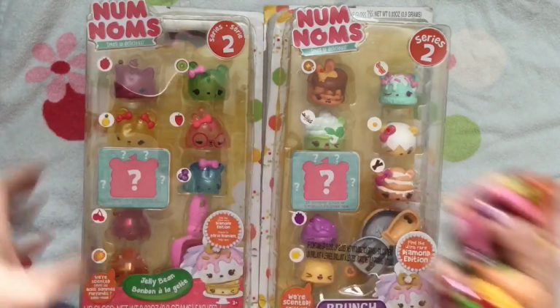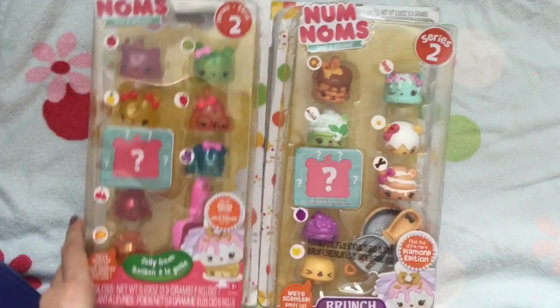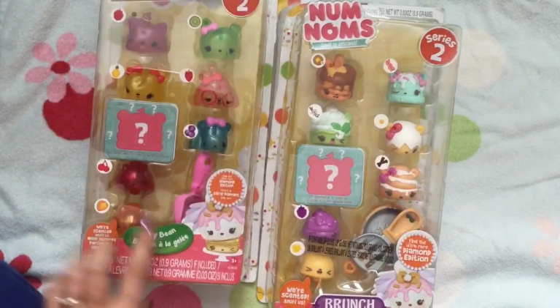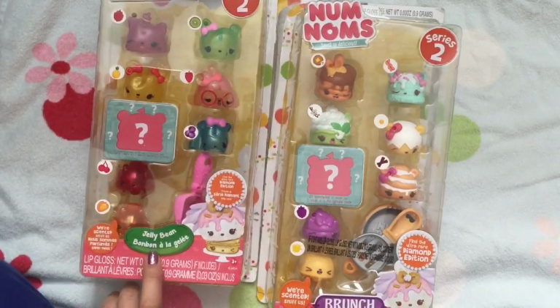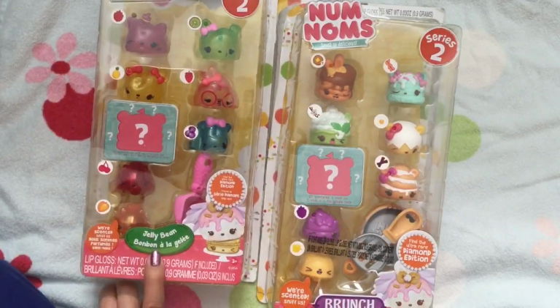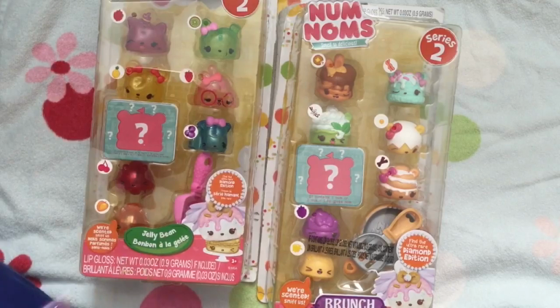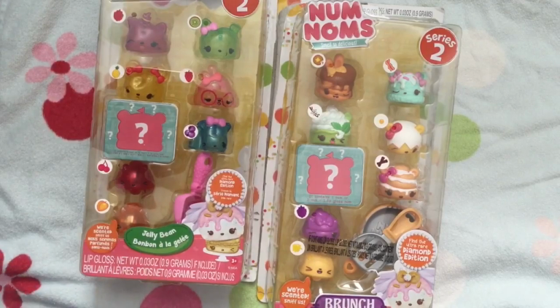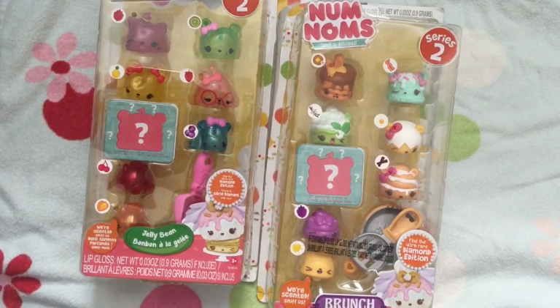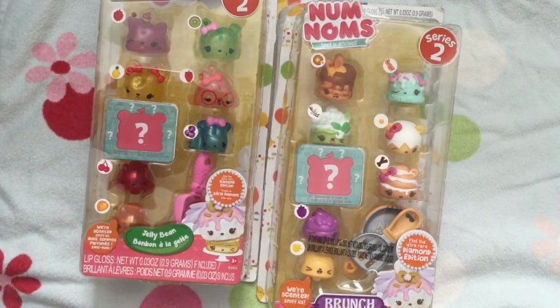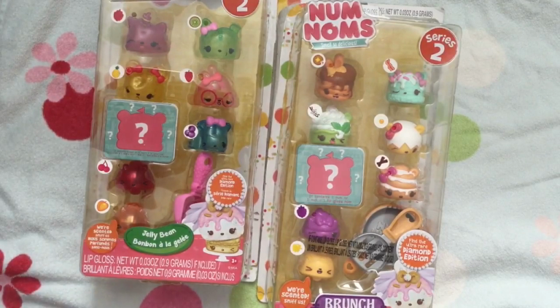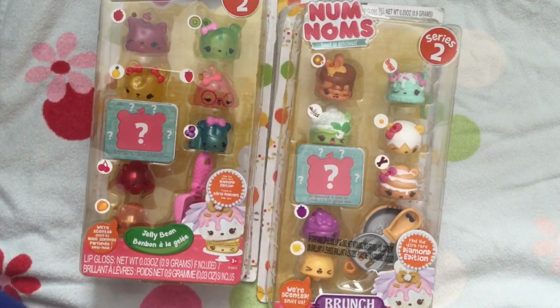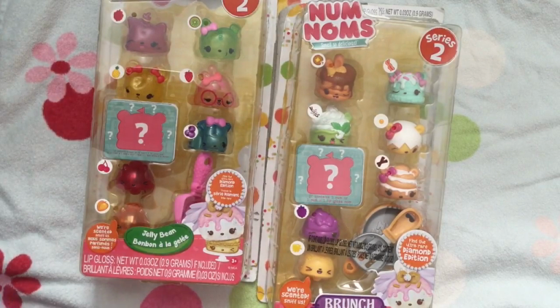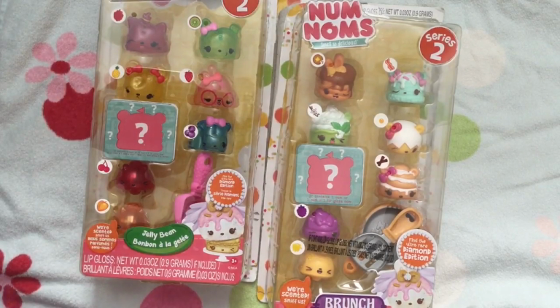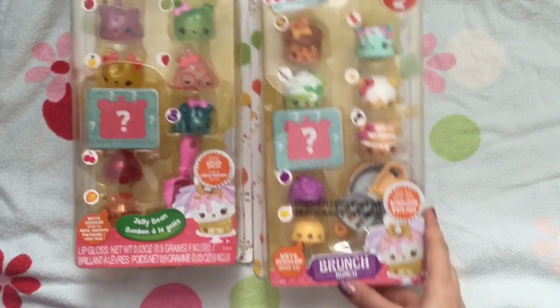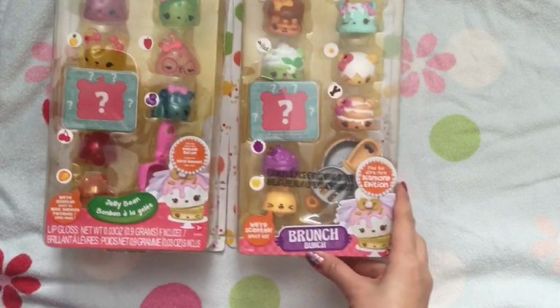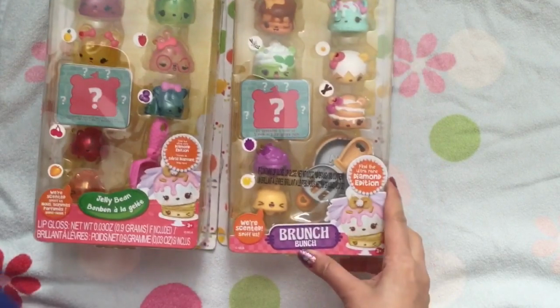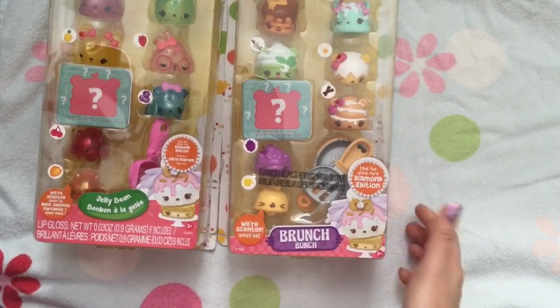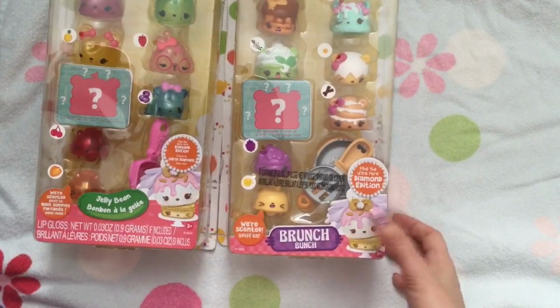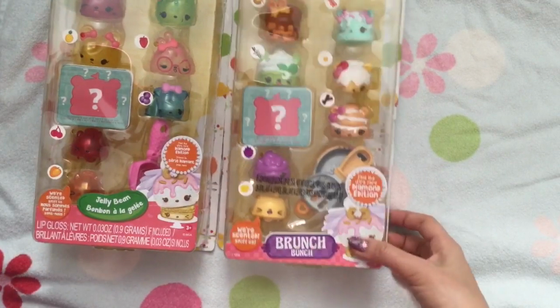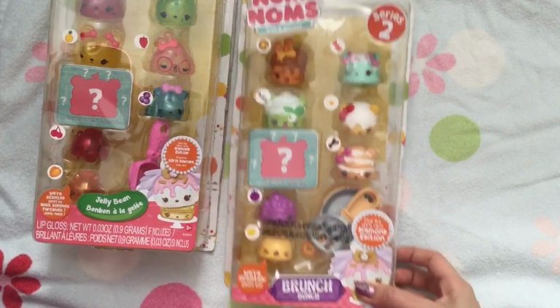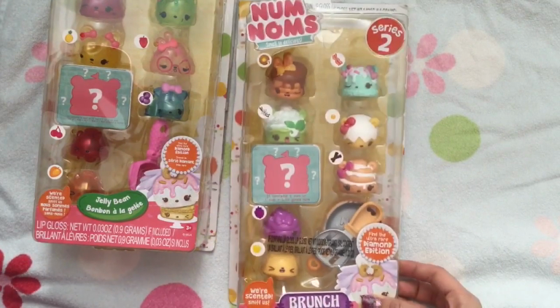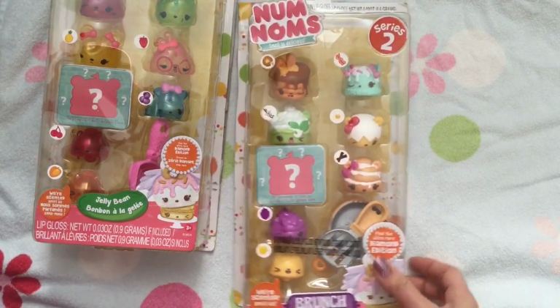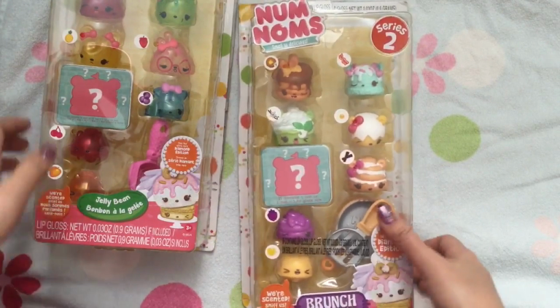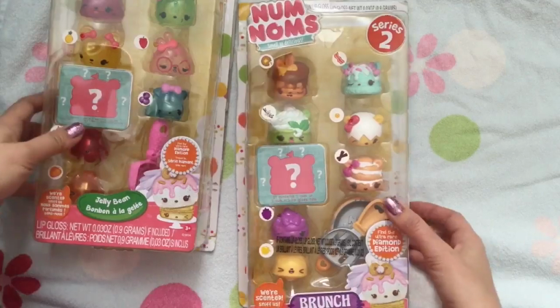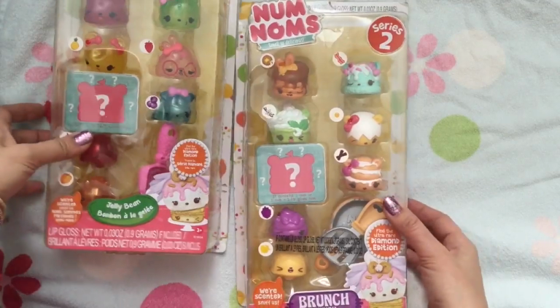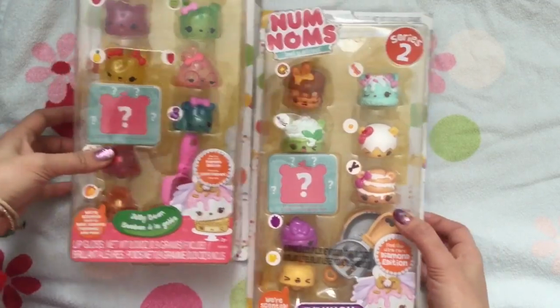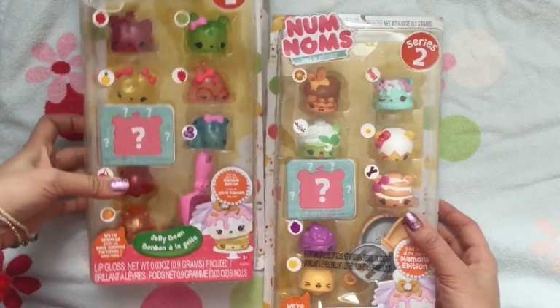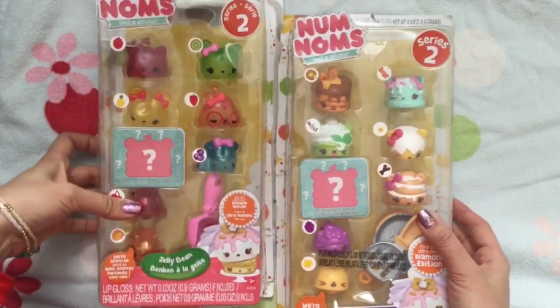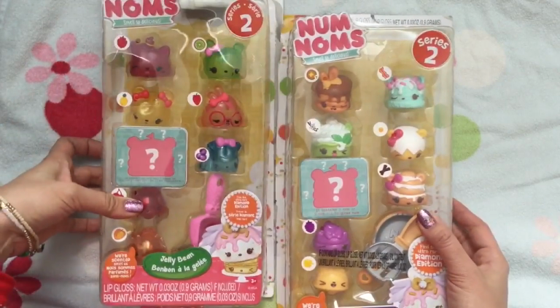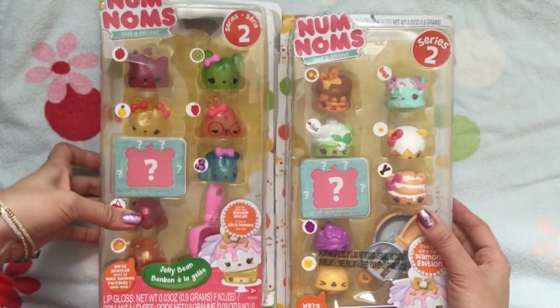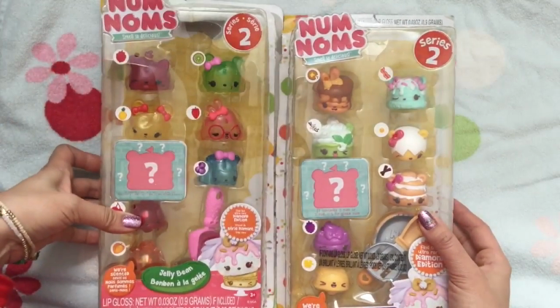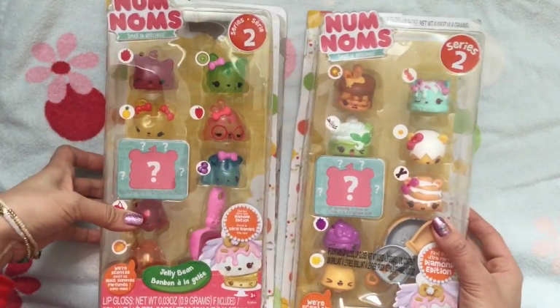We are going to open up more Nom Noms. This one is the Jelly Bean one, which I'm so excited about because it's all the transparent ones. And this is the Brunch one, which just looks delicious. Let's start by opening up the Jelly Bean one and see what's inside.